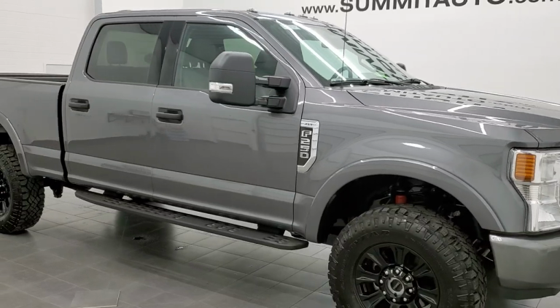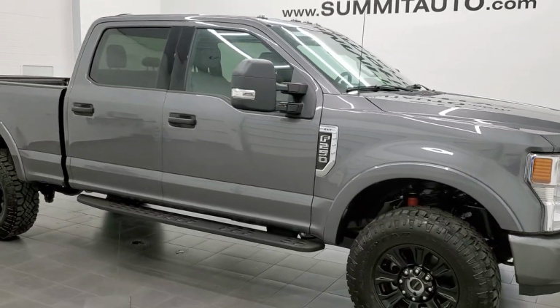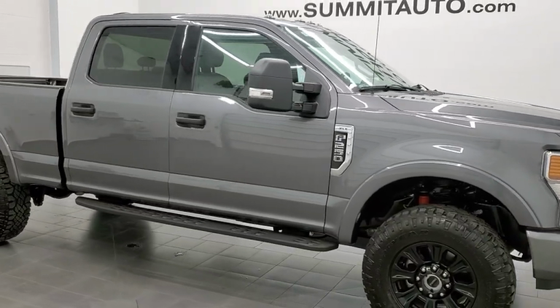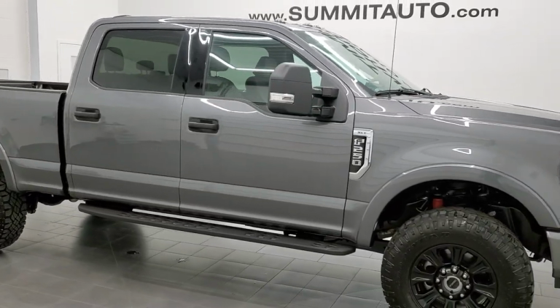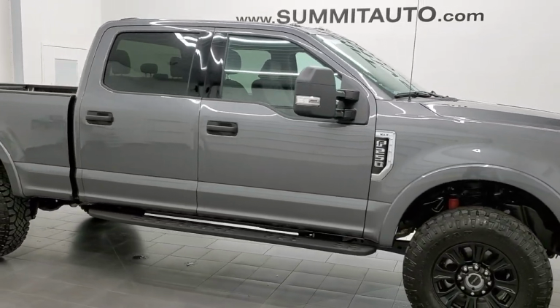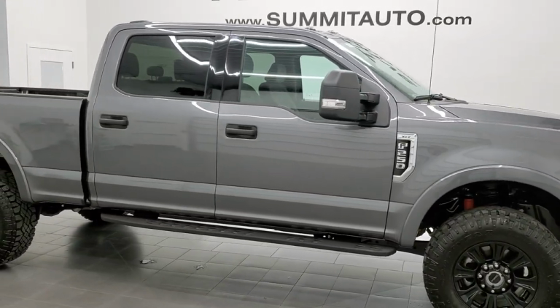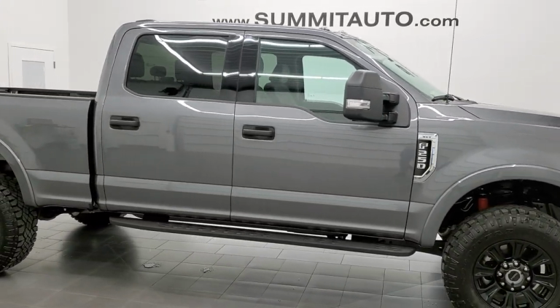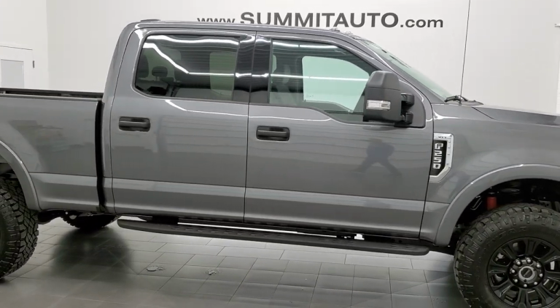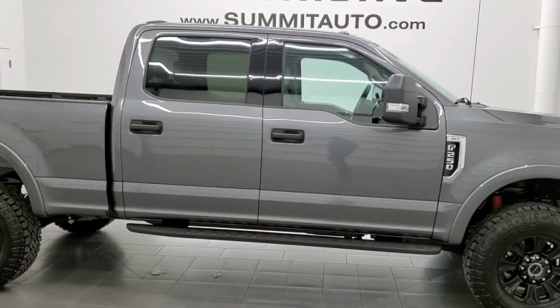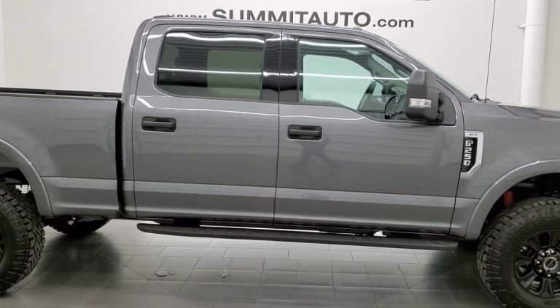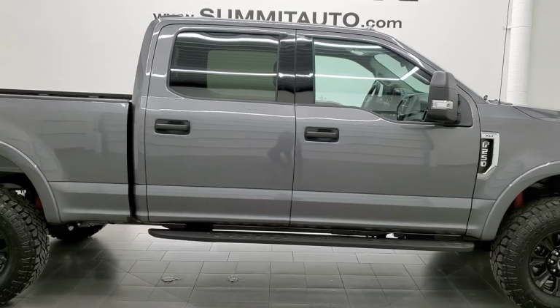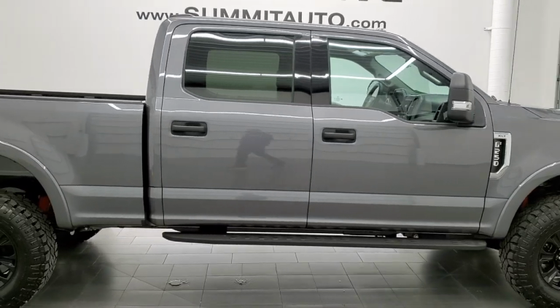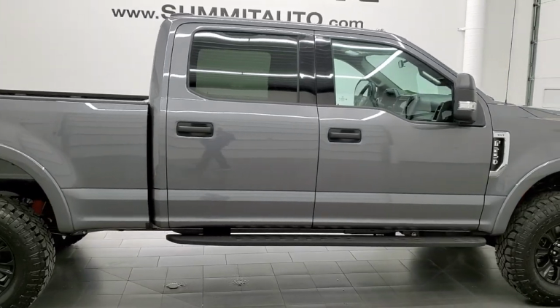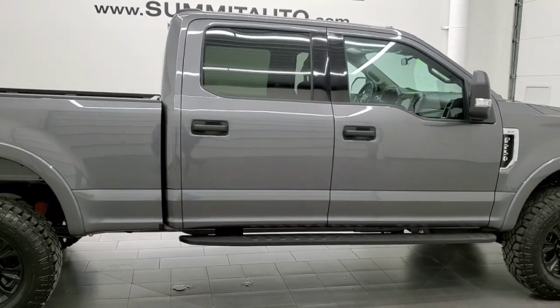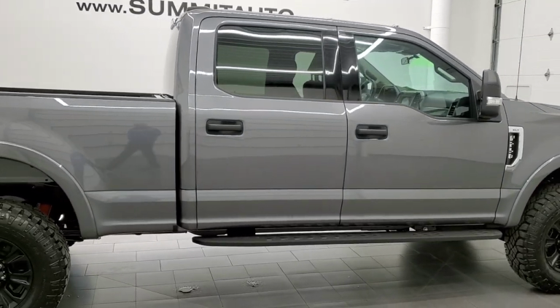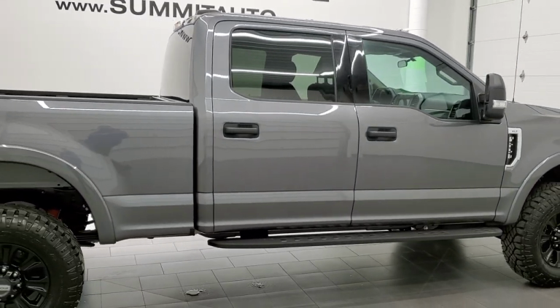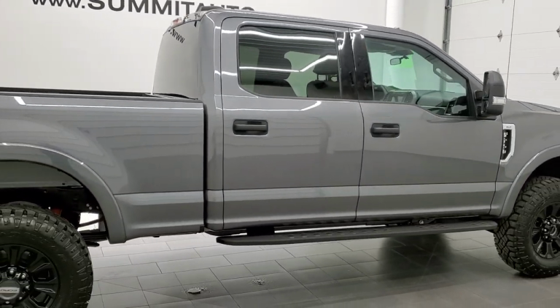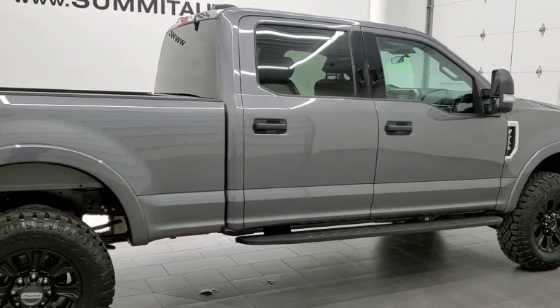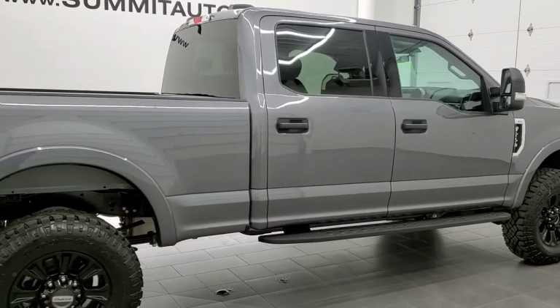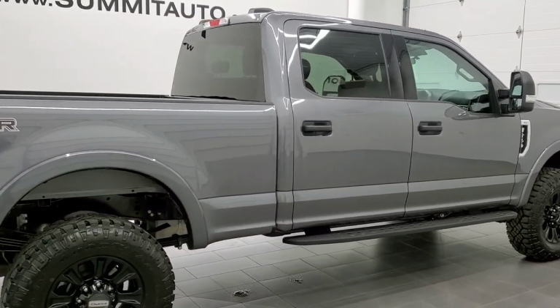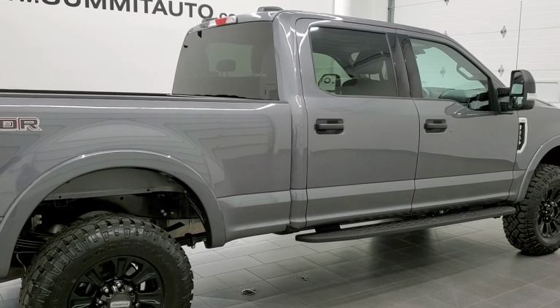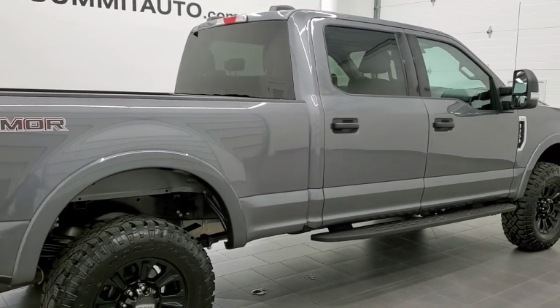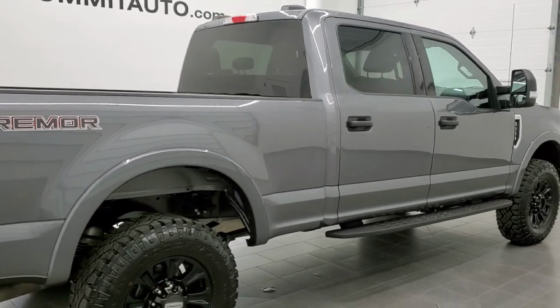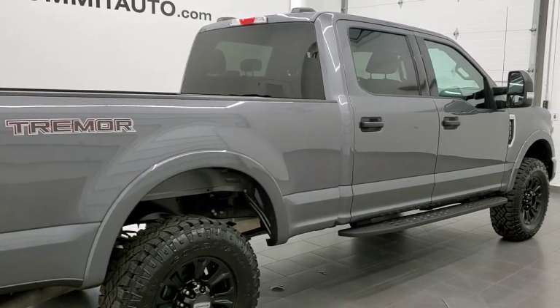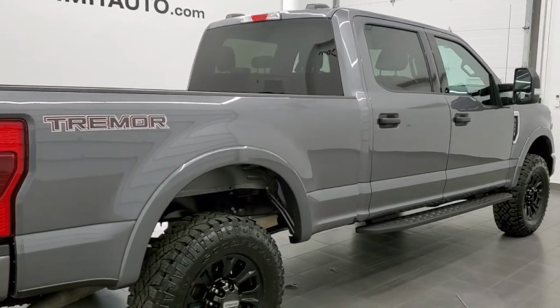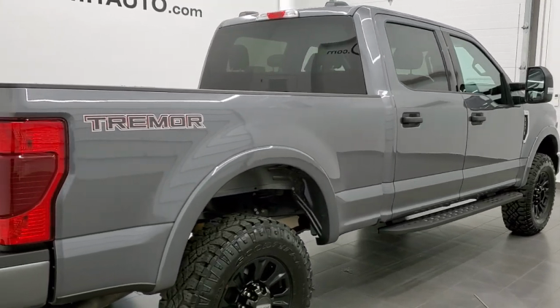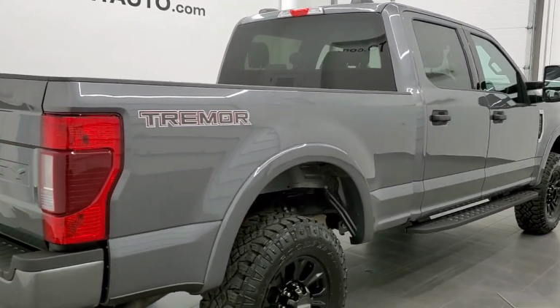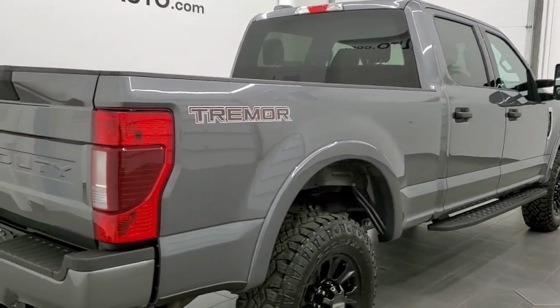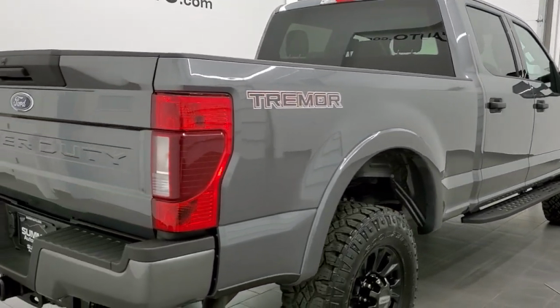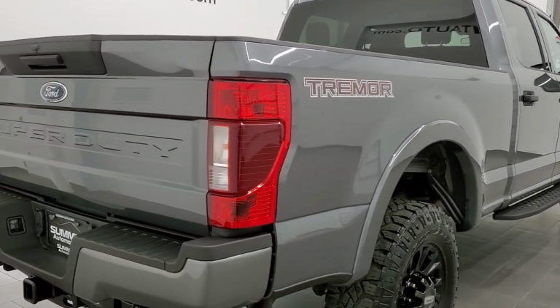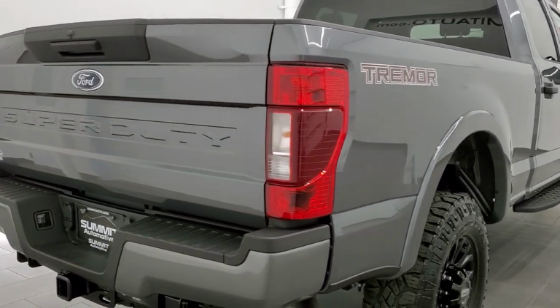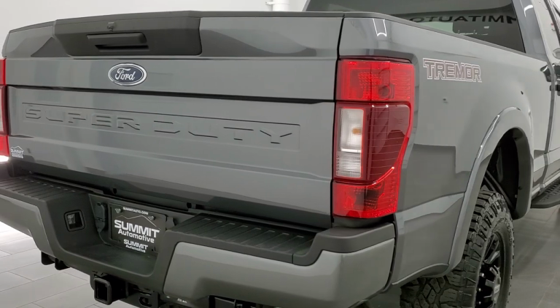This 2021 Ford F-250 Crew Cab Short Box XLT with the Tremor Off-Road Suspension Package is stock number 12398Z. We're here at Summit Automotive in Fond du Lac, Wisconsin, your new and used heavy-duty truck headquarters.